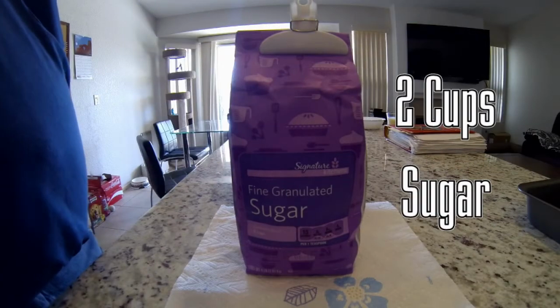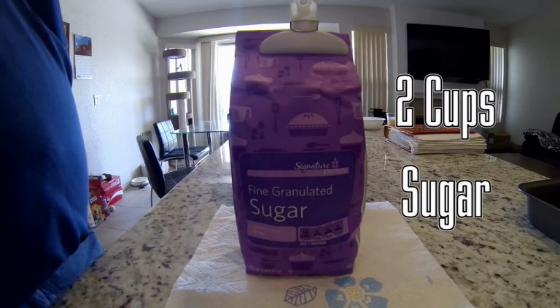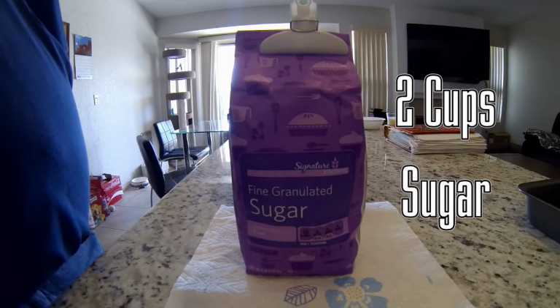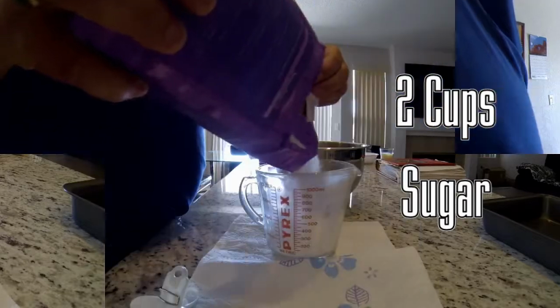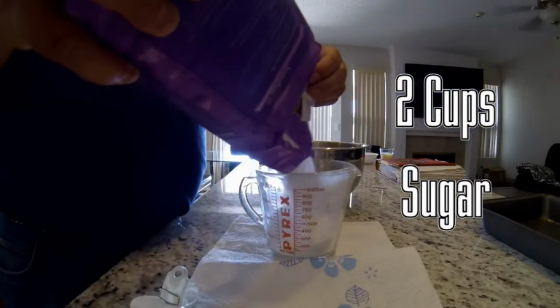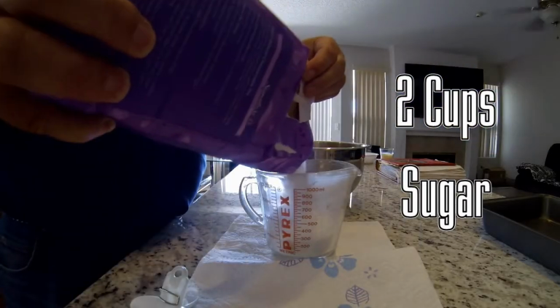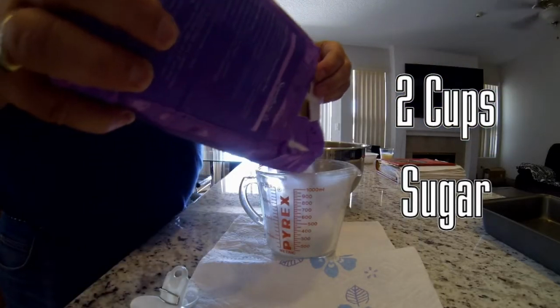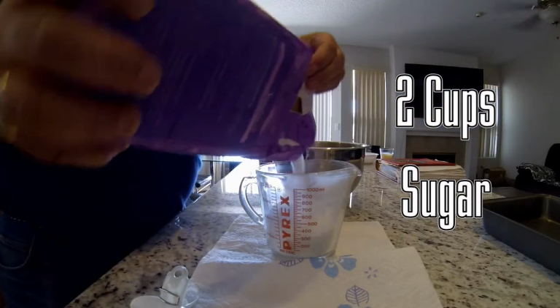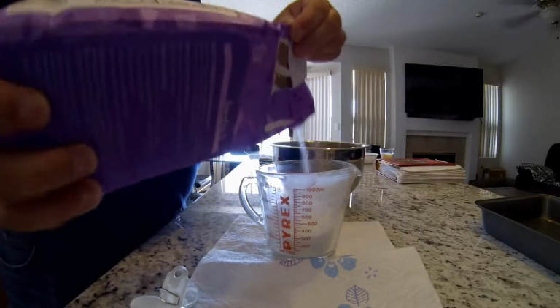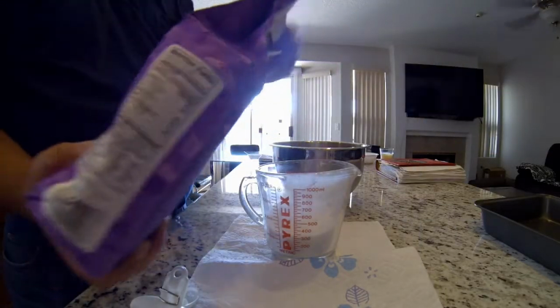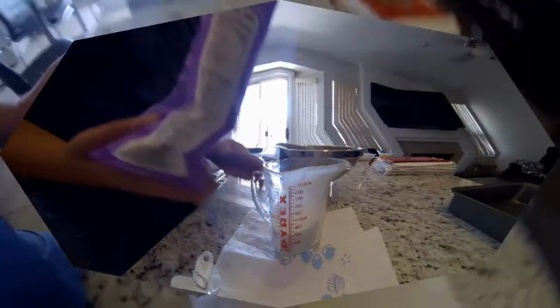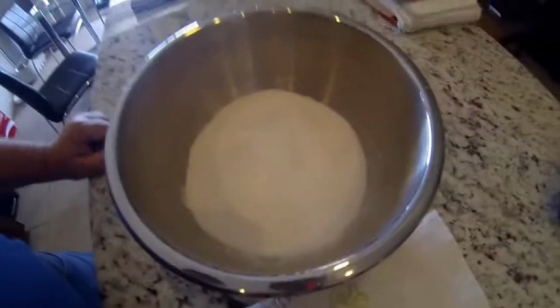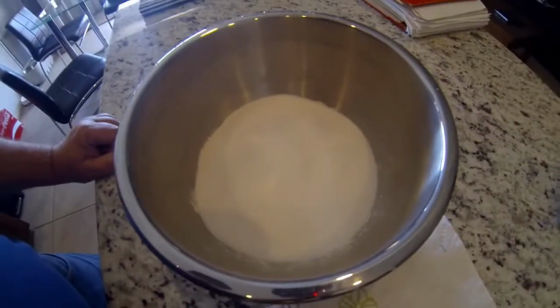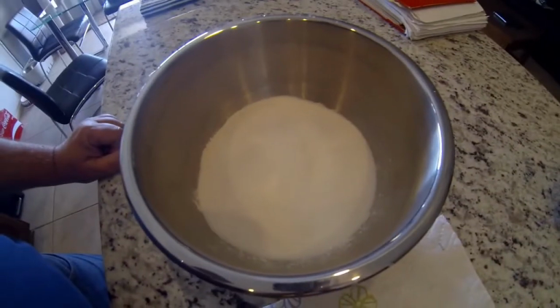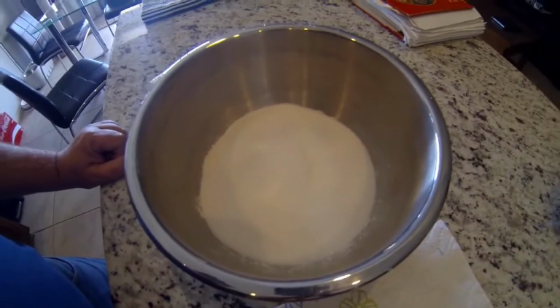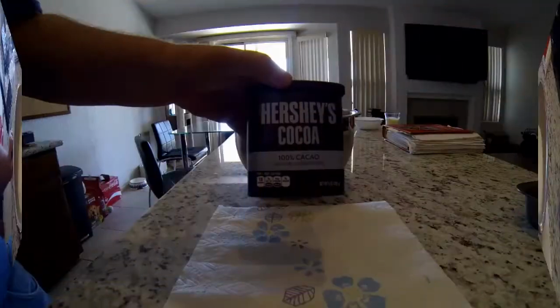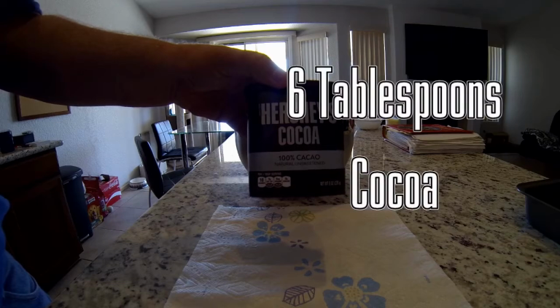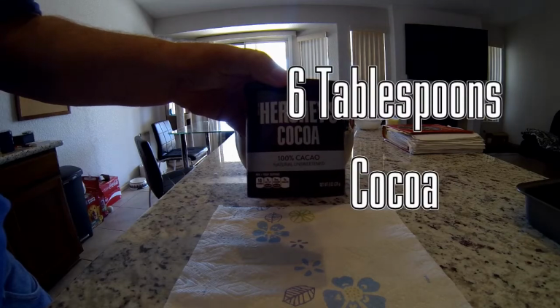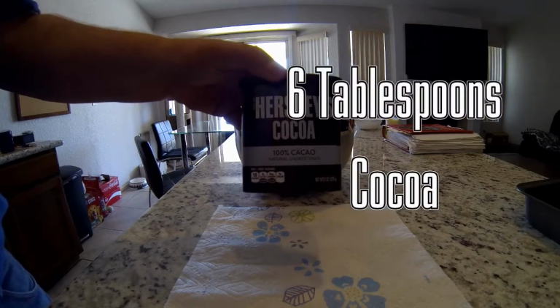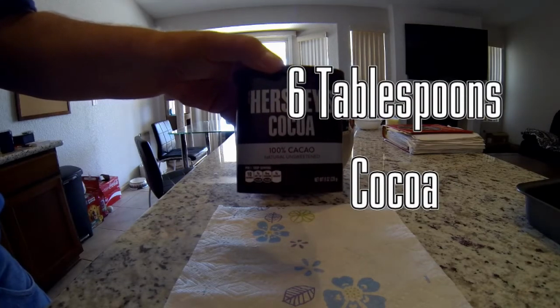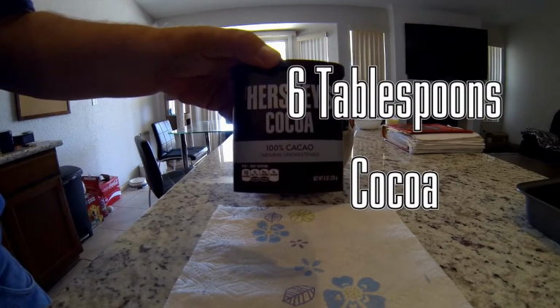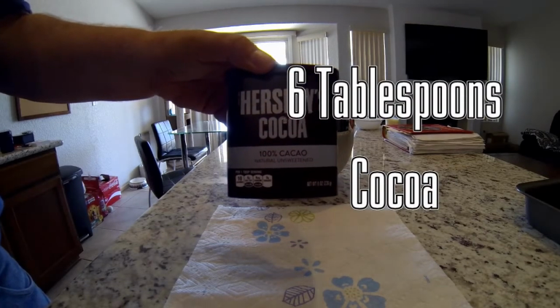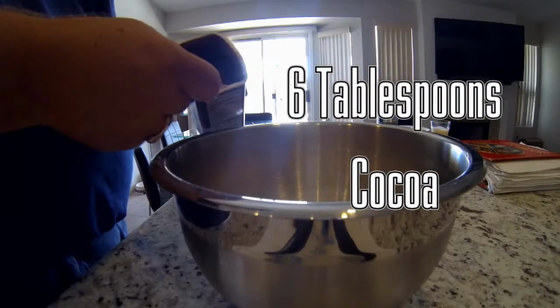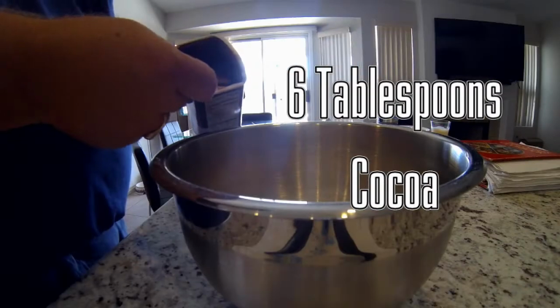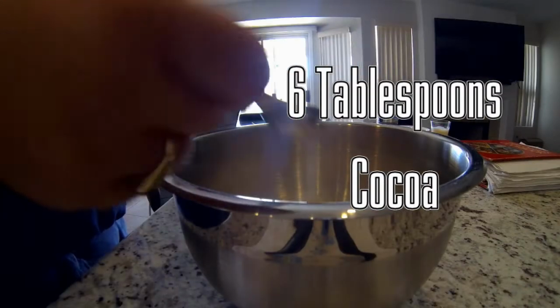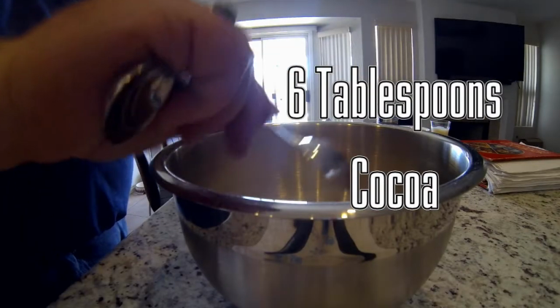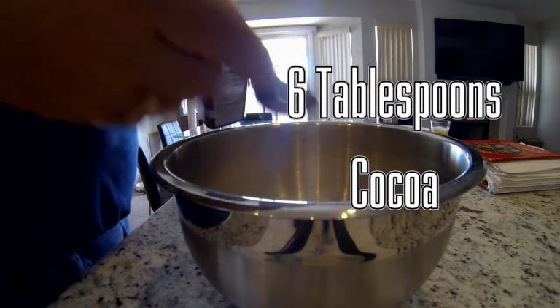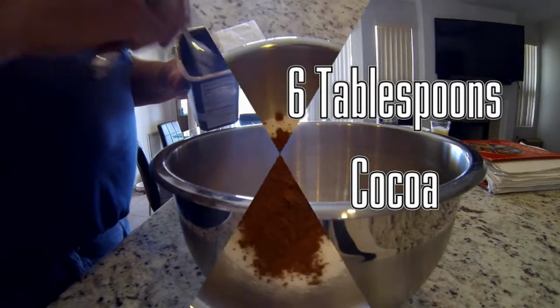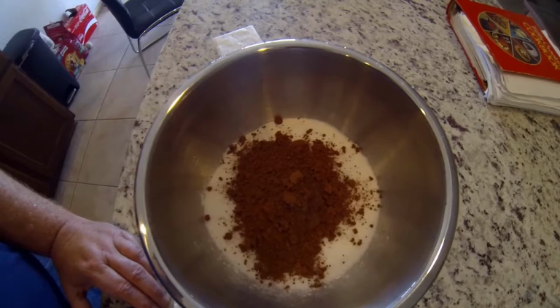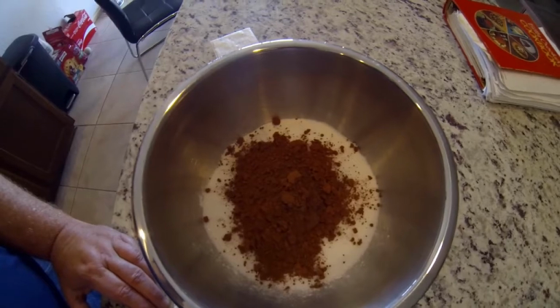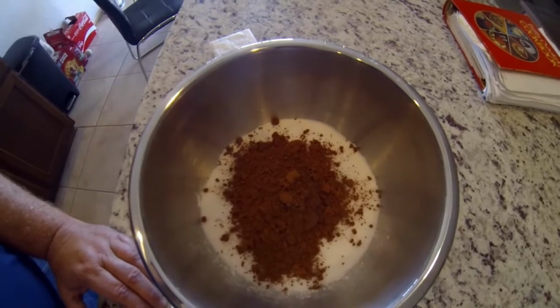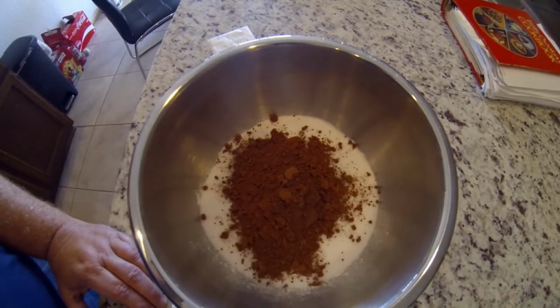Next, we're going to add two cups of sugar to the mixing bowl. After that, we're going to add Hershey cocoa — six tablespoons of this goodness added to the mixing bowl.